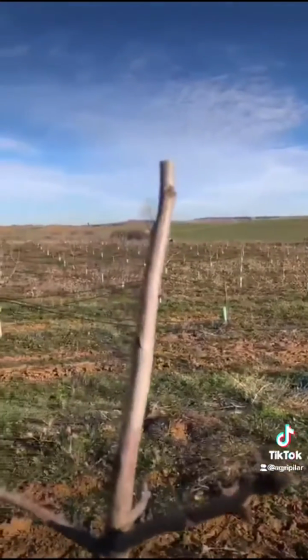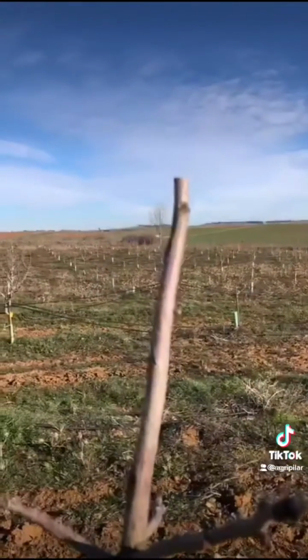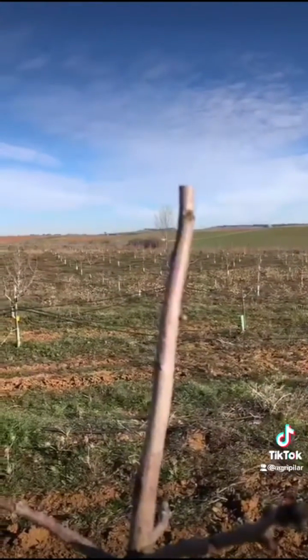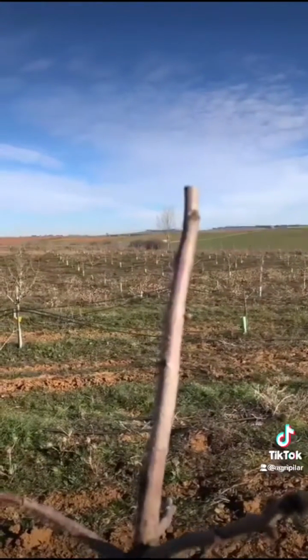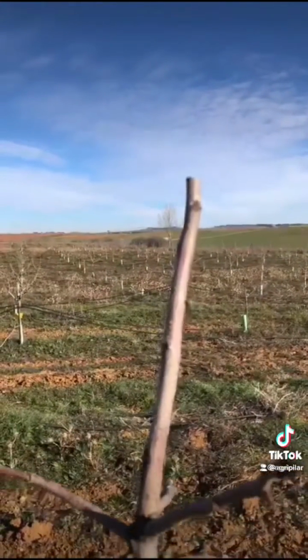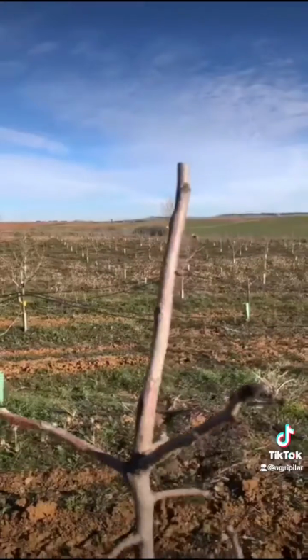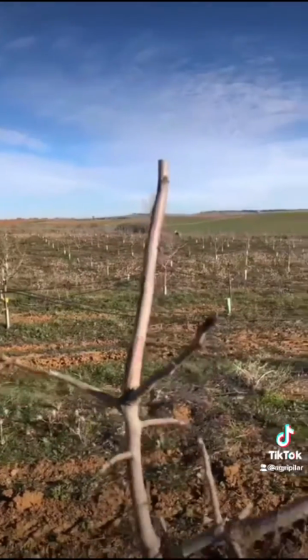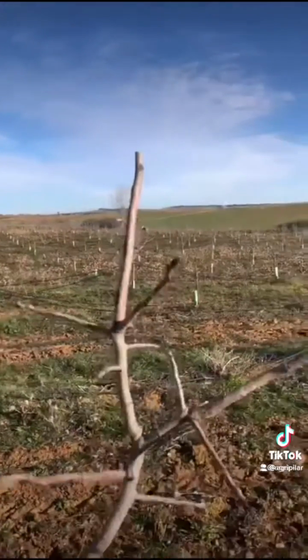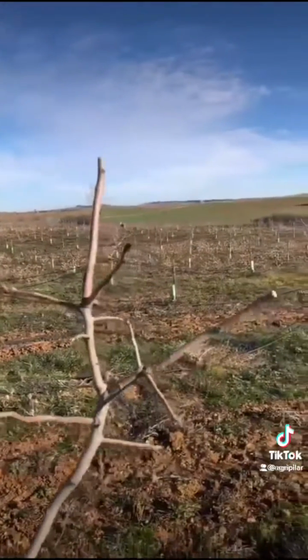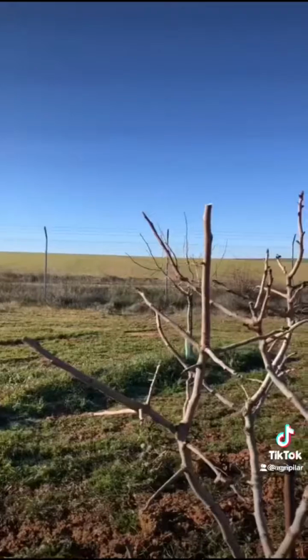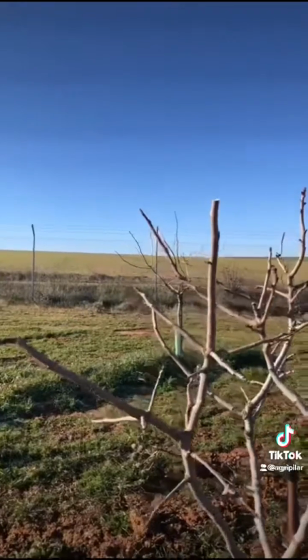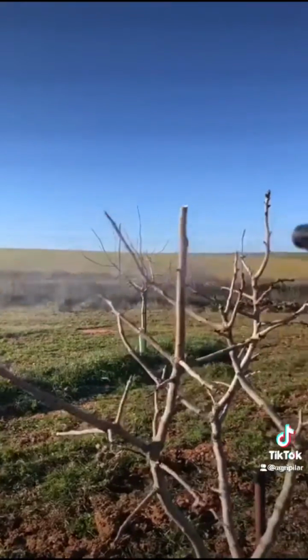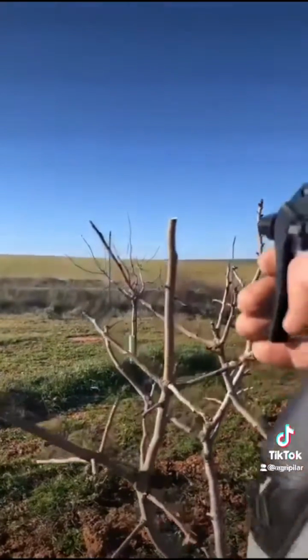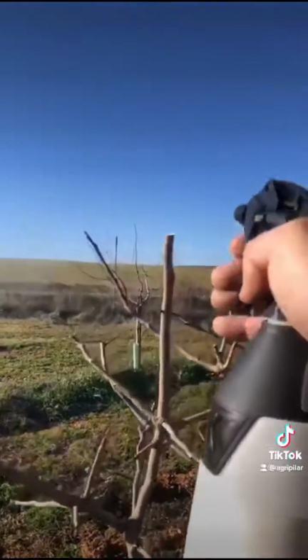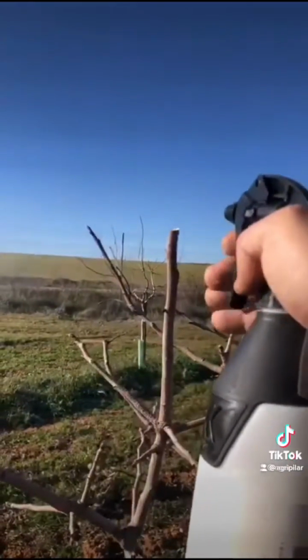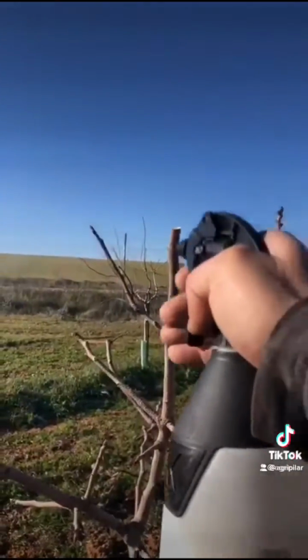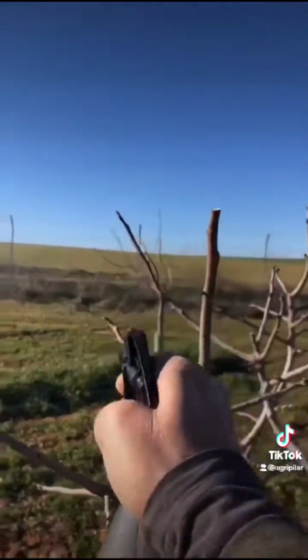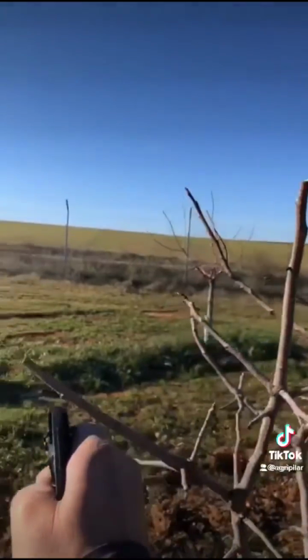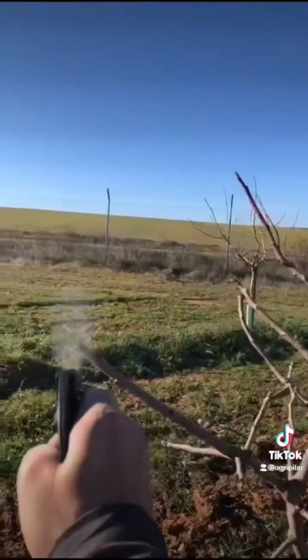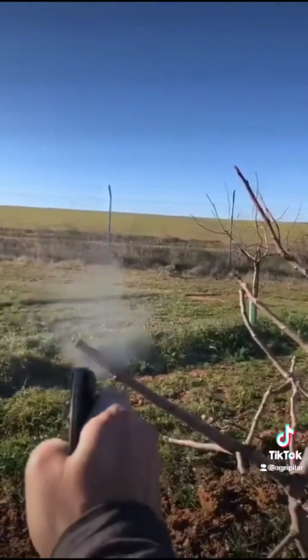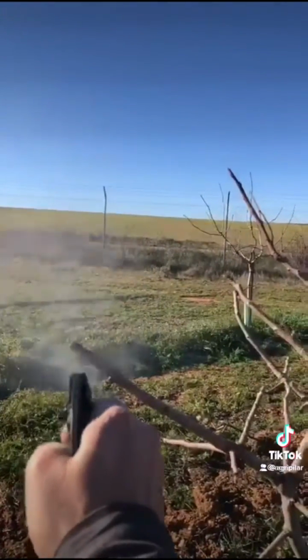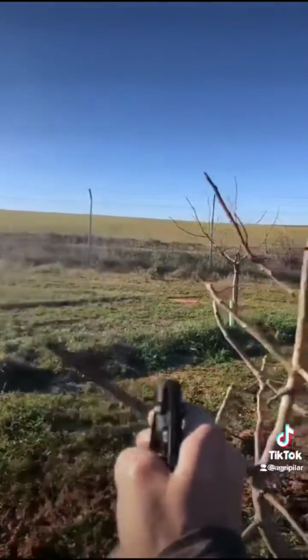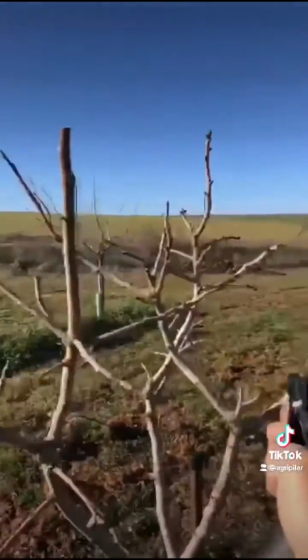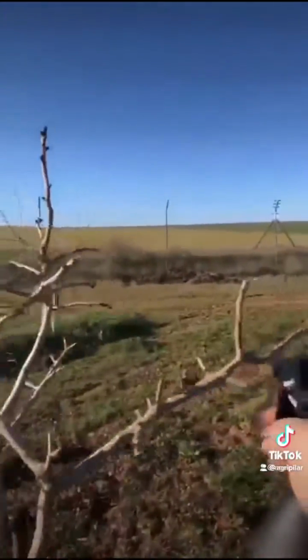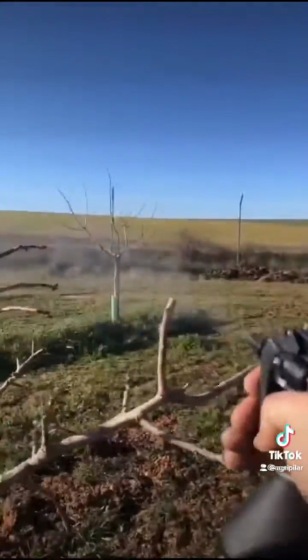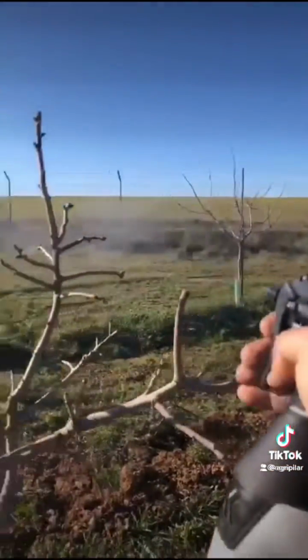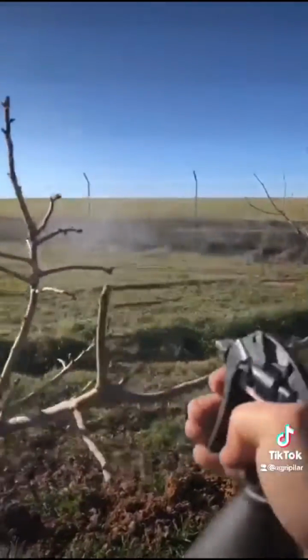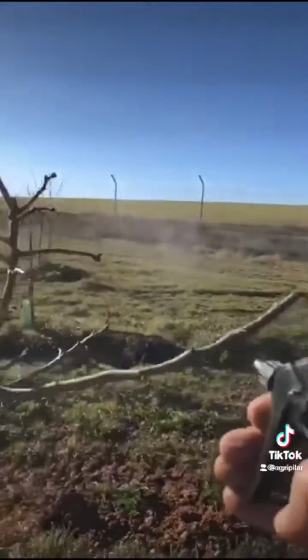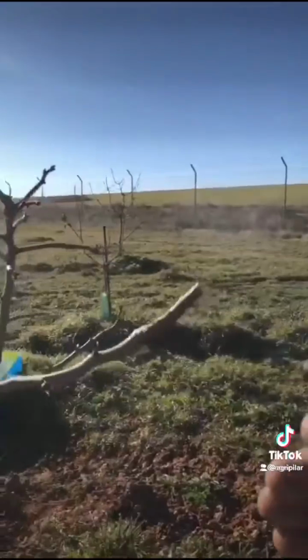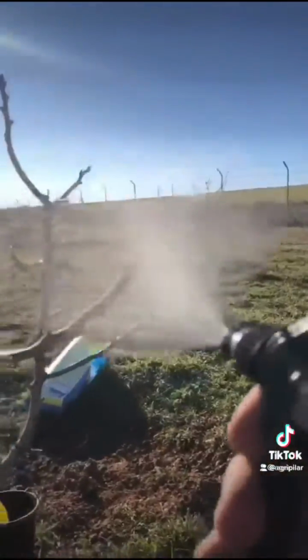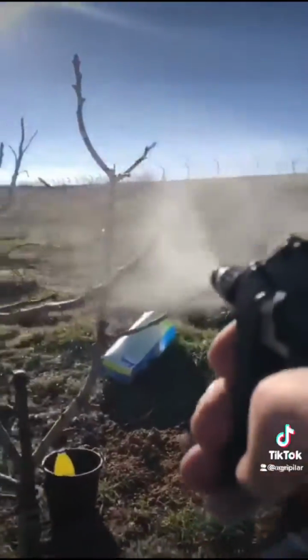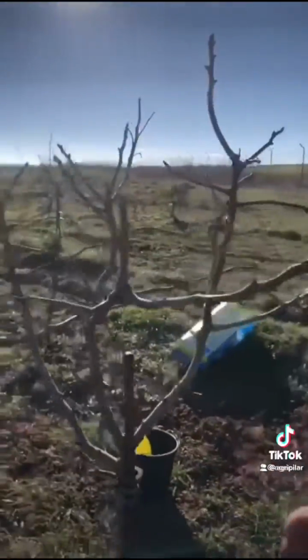Once we prune these blights off, we're going to take our spray bottle and spray the Luna Experience fungicide in order for the tree to absorb everything and finish with any remains of the disease that can still be inside of the tree.